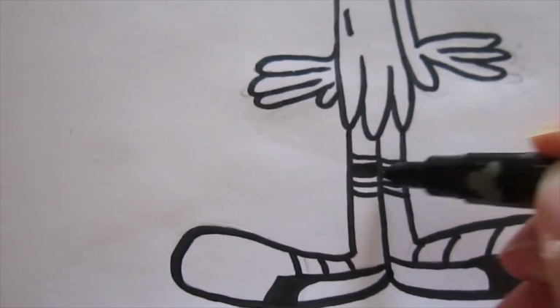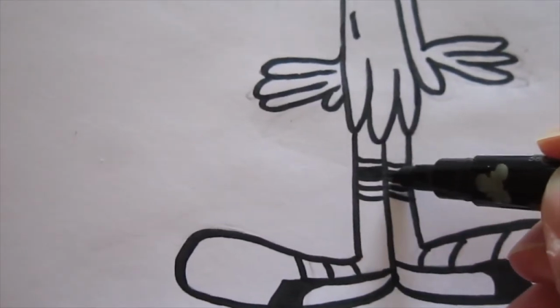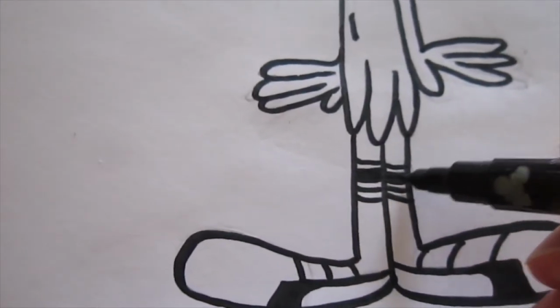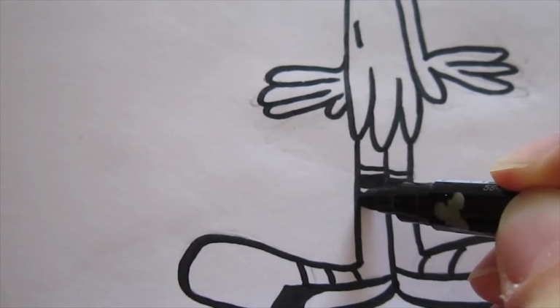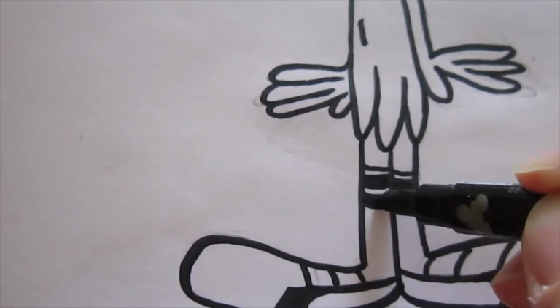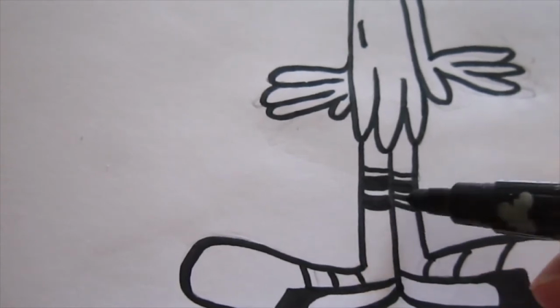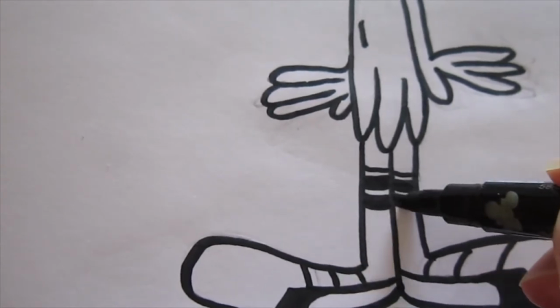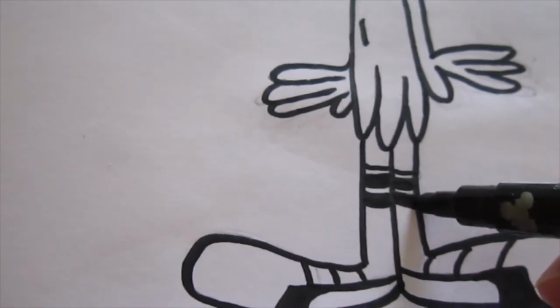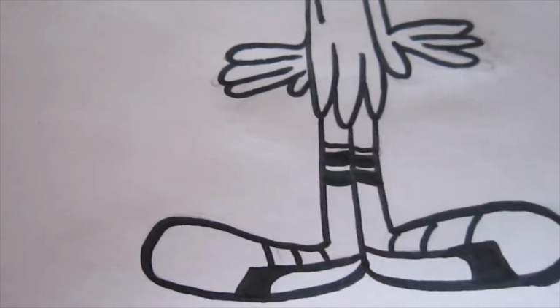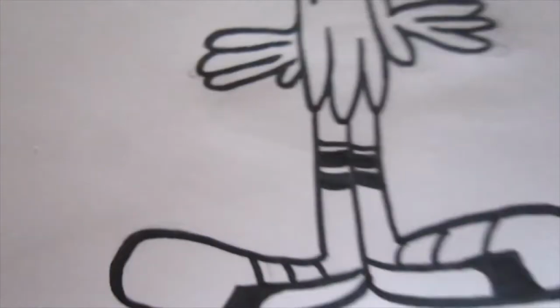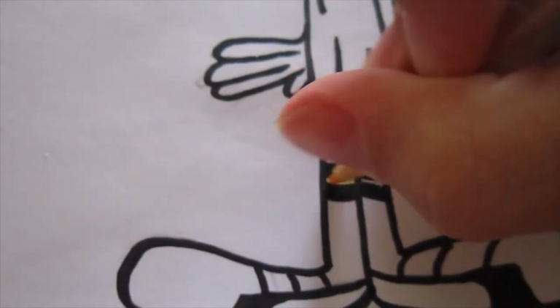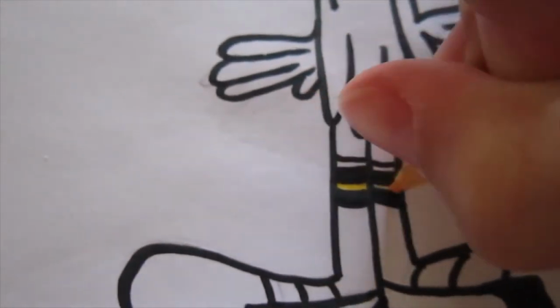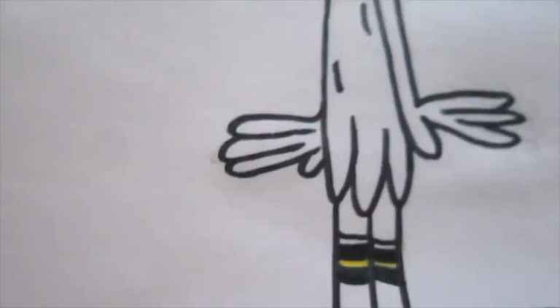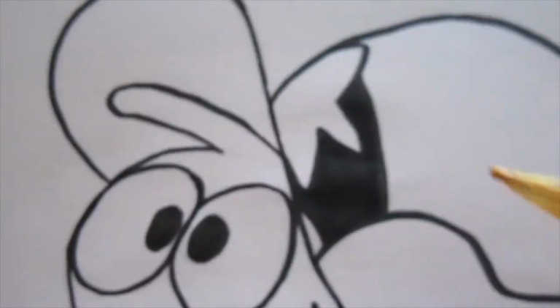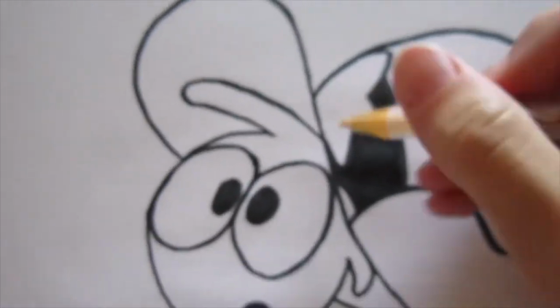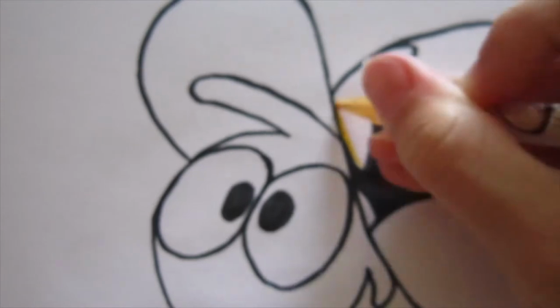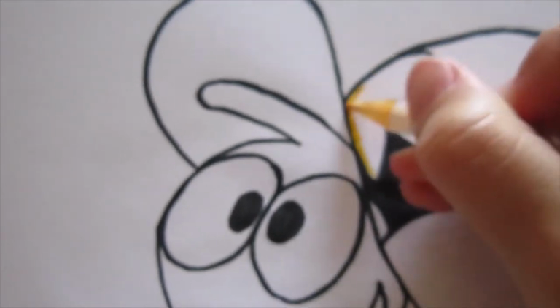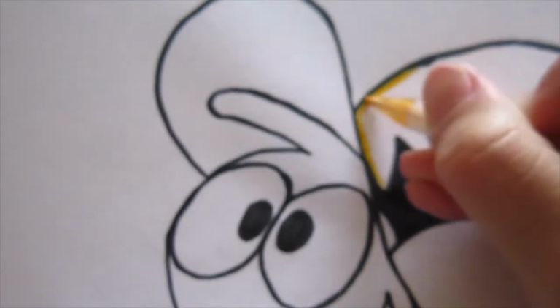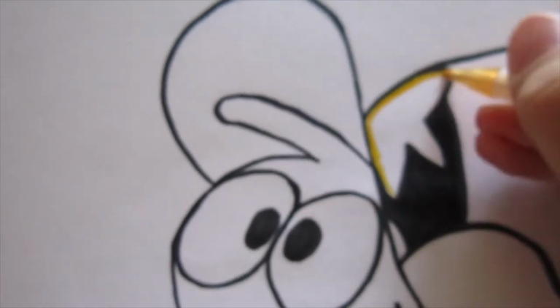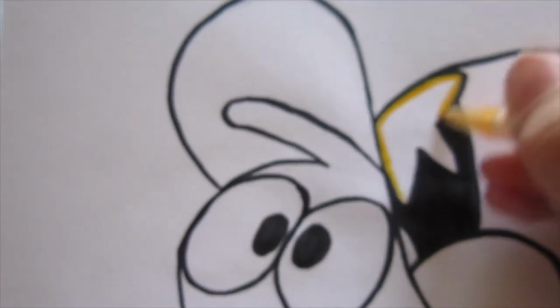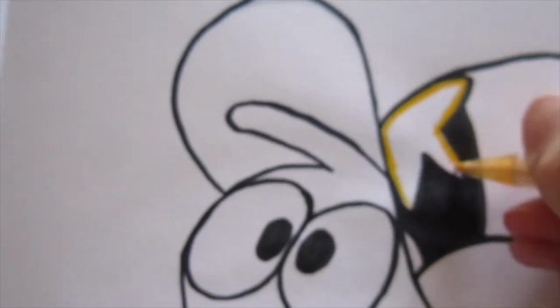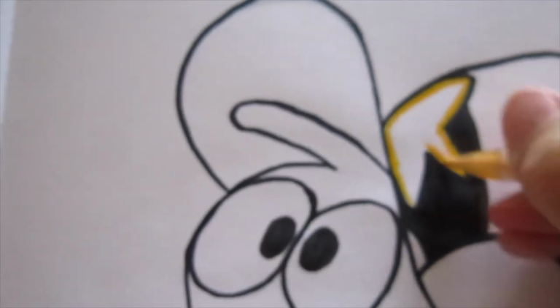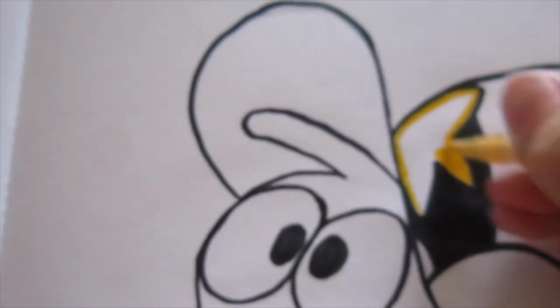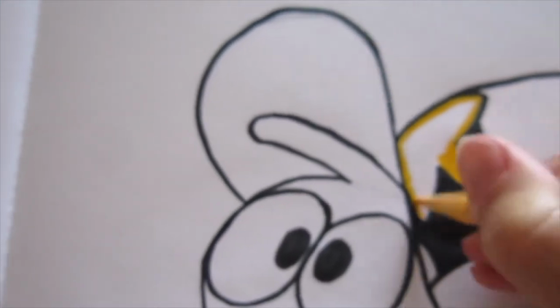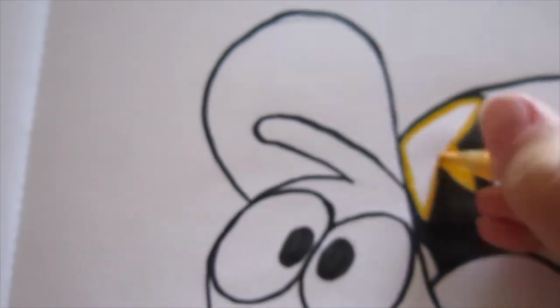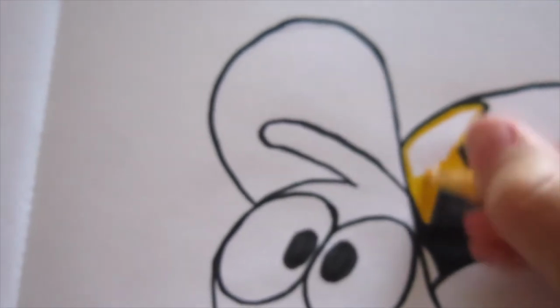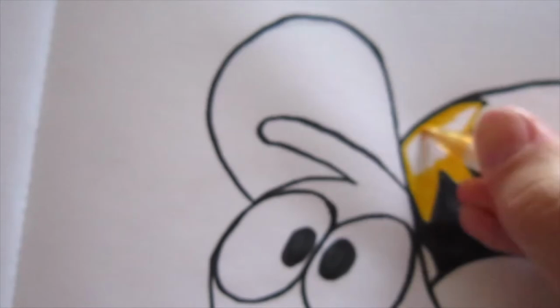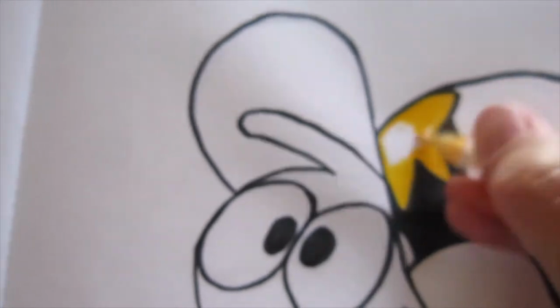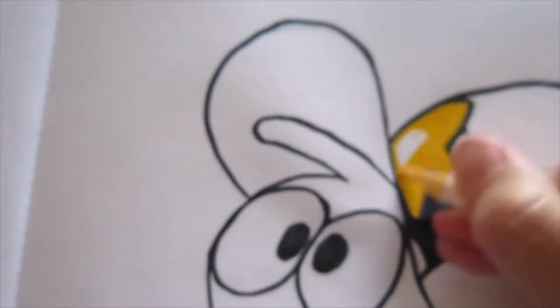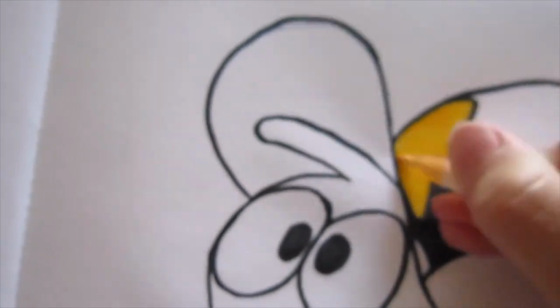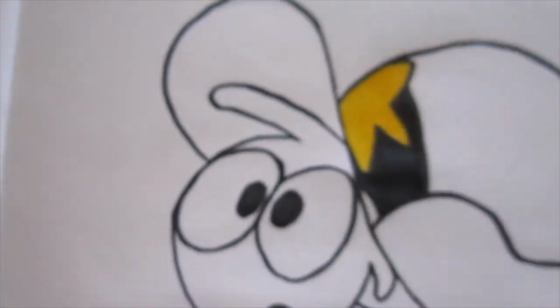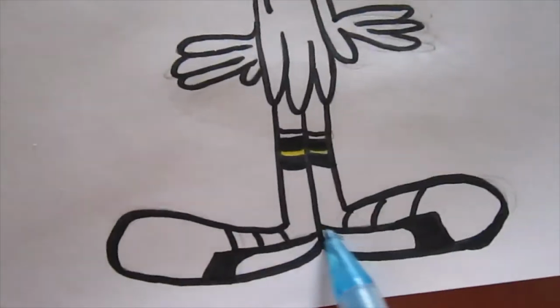And the coloring part of this video is already here. In his socks he has got two black lines and one yellow. Plus, don't forget to color the star on his head yellow. Our Wander's trainers are blue.